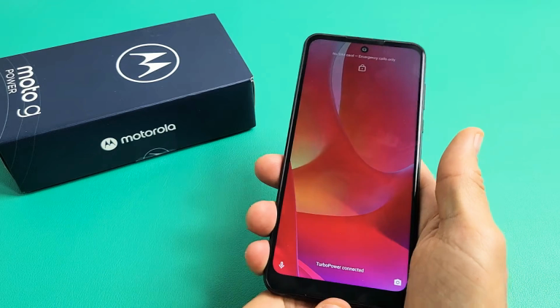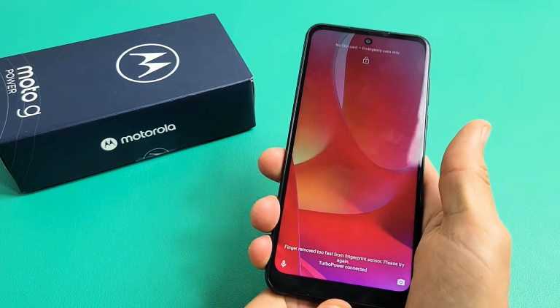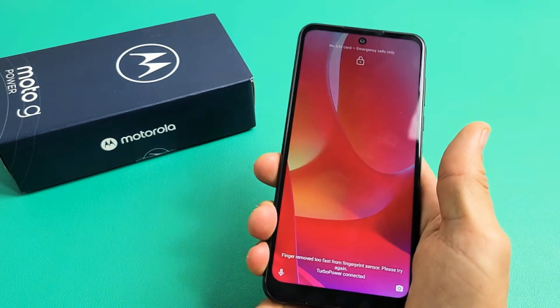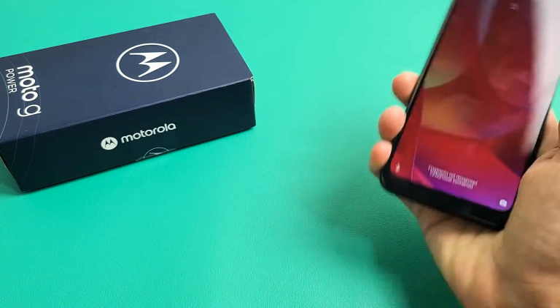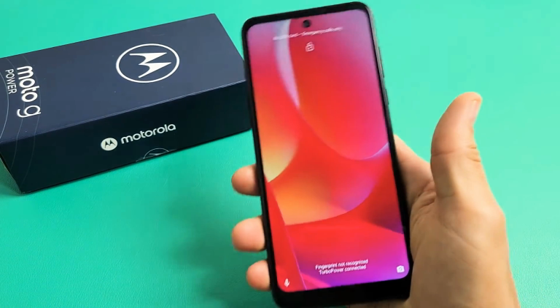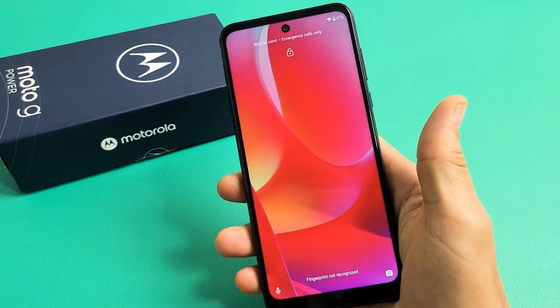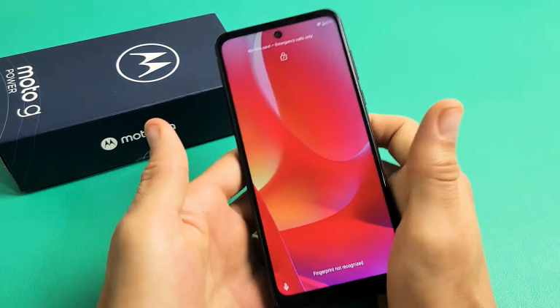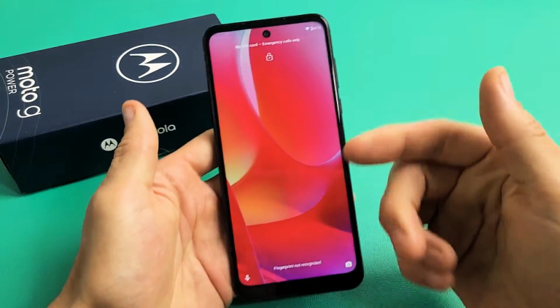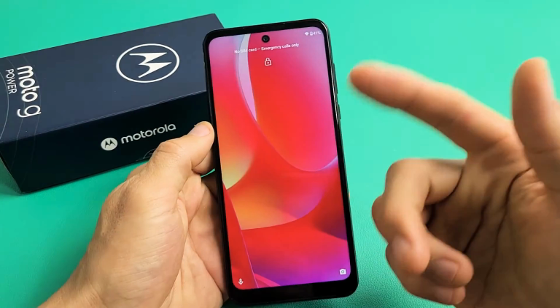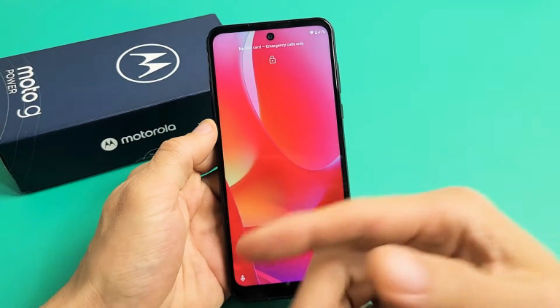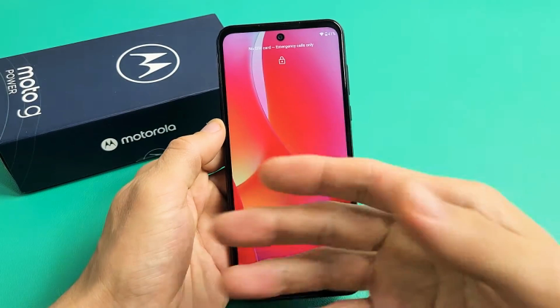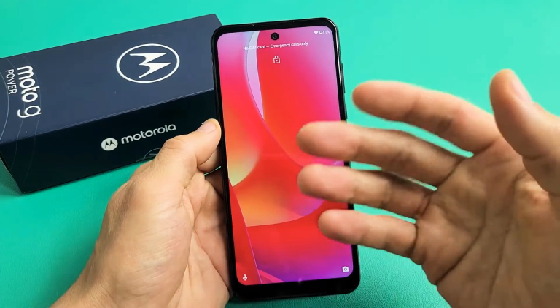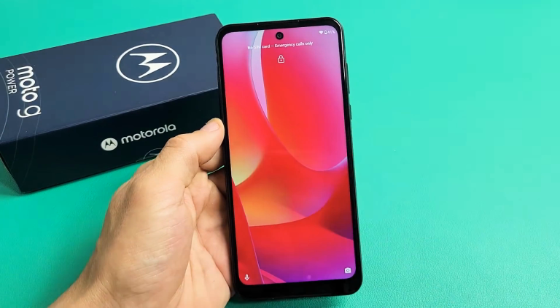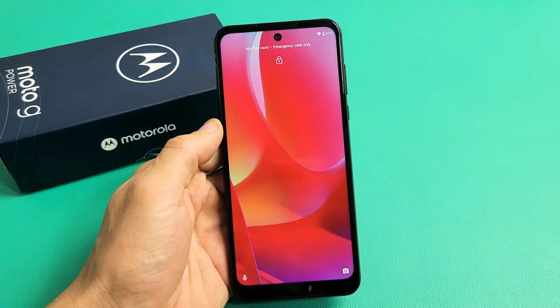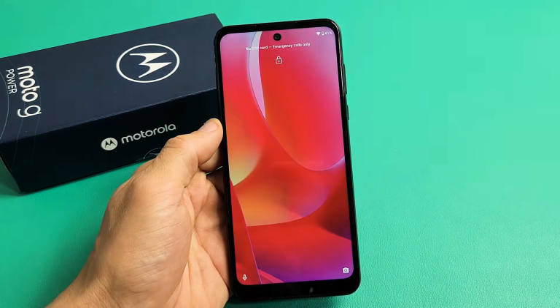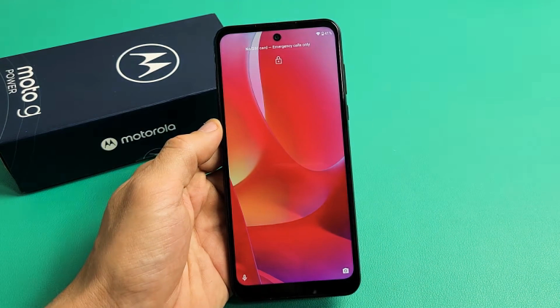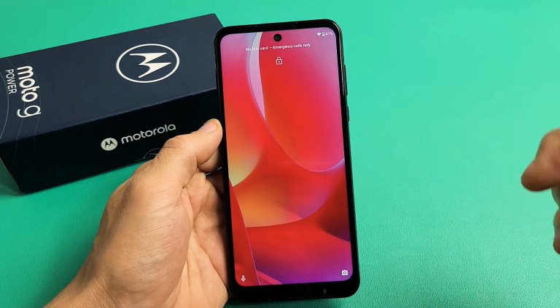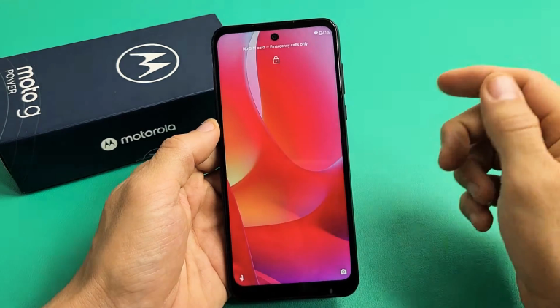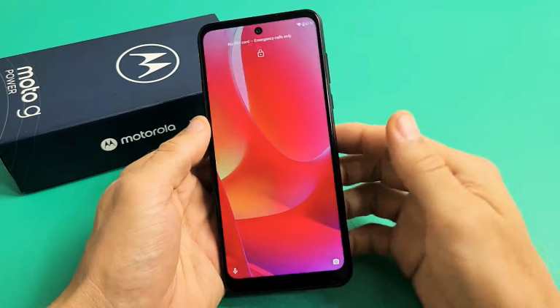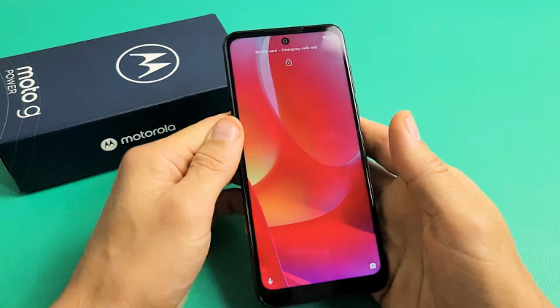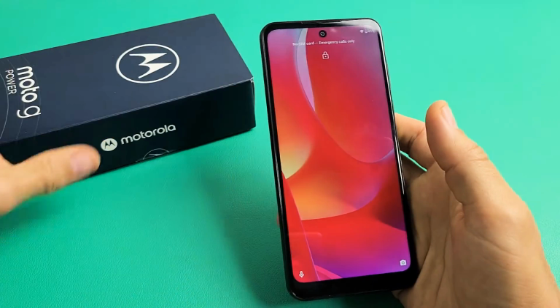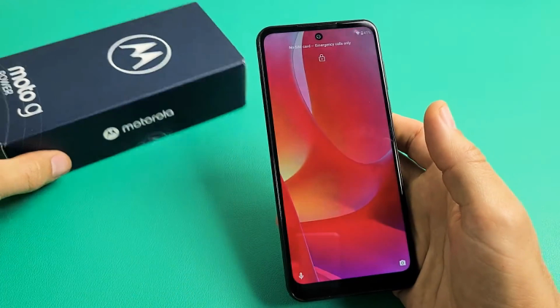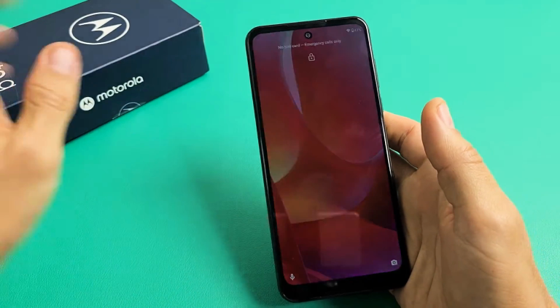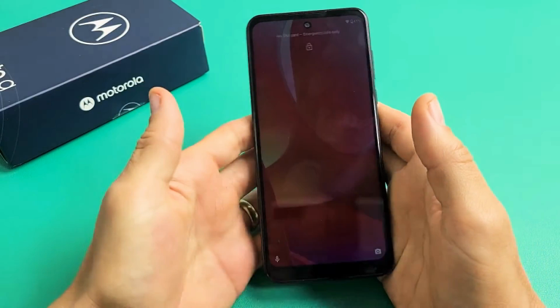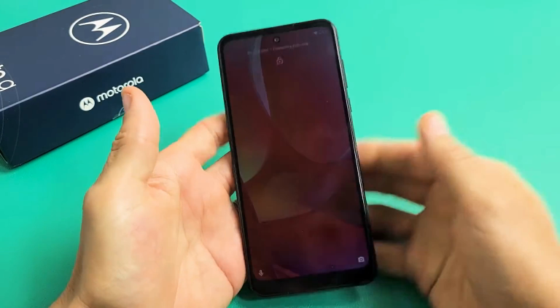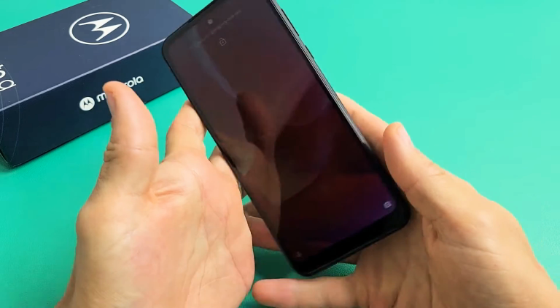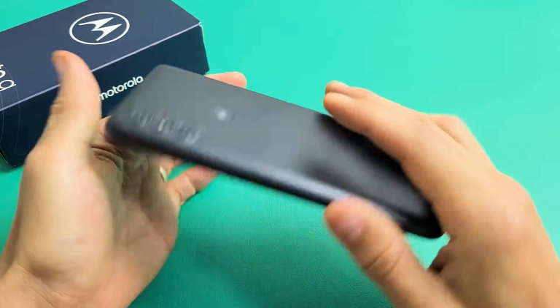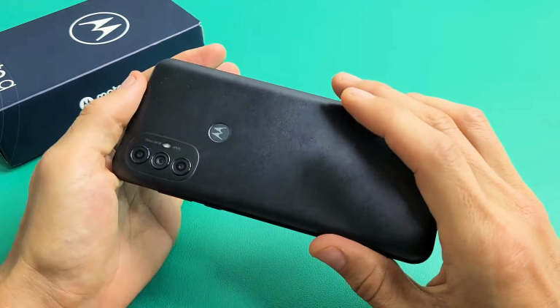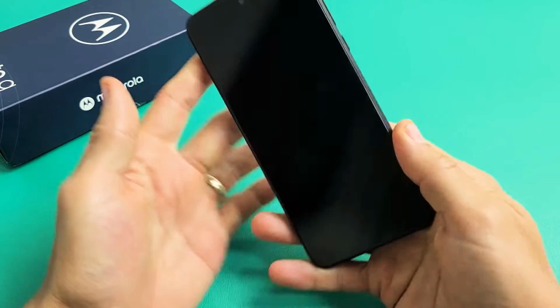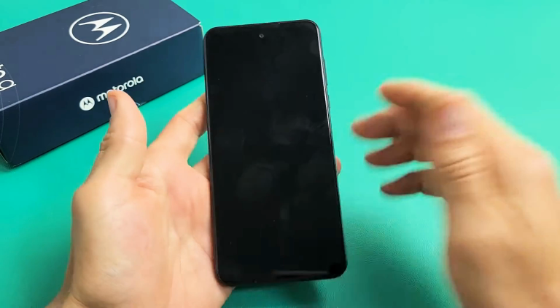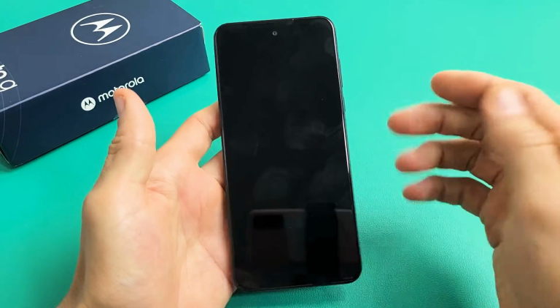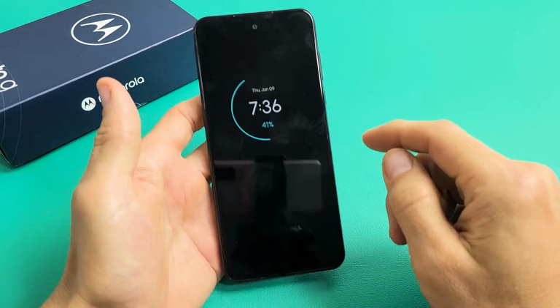Take note that this phone is actually fixed — the screen is working — but we're going to pretend we have a black screen here. I'm going to give you several easy options that you can do right now at your home. Nothing to do with taking the phone apart or anything.